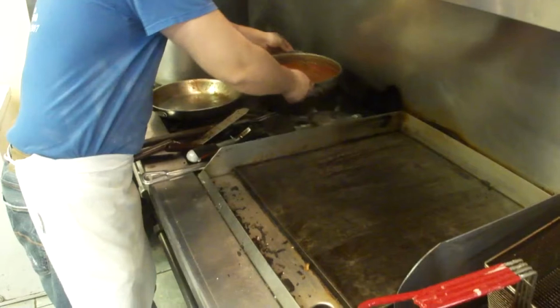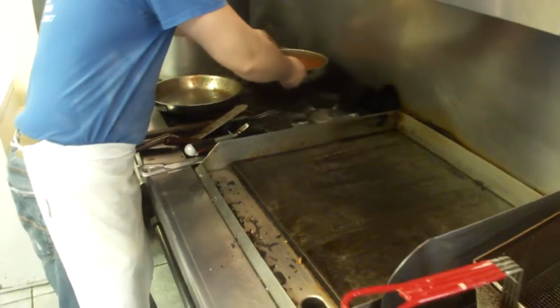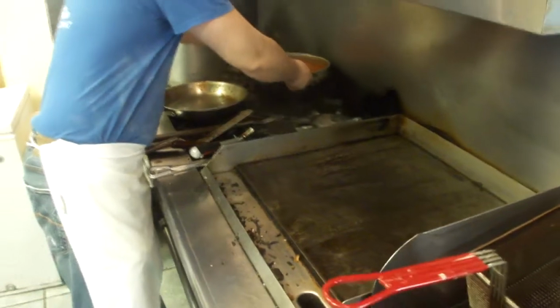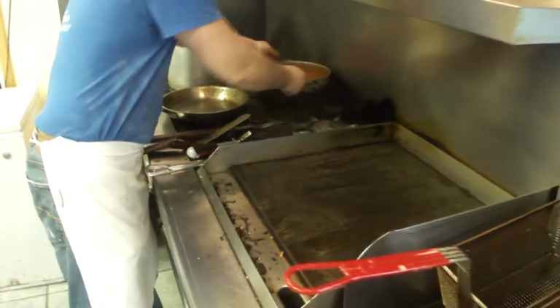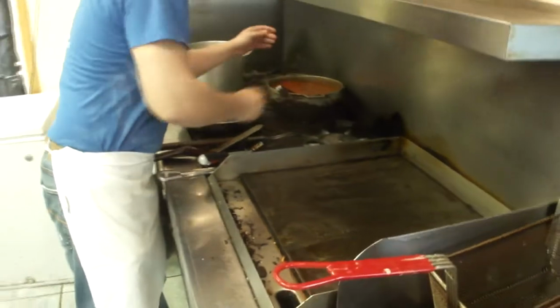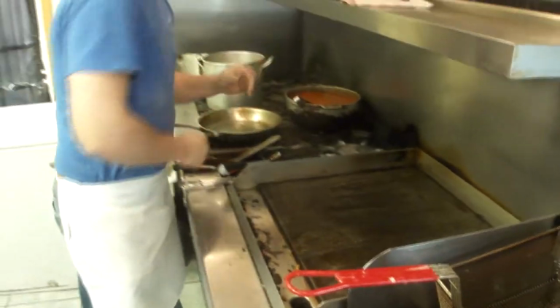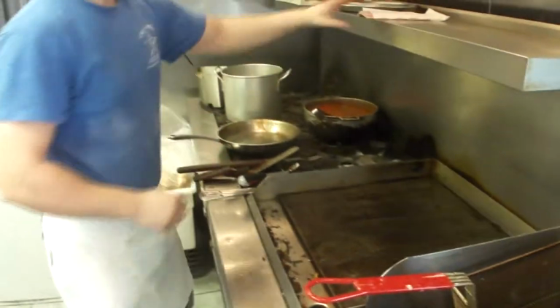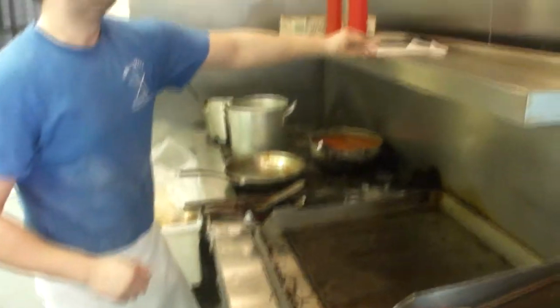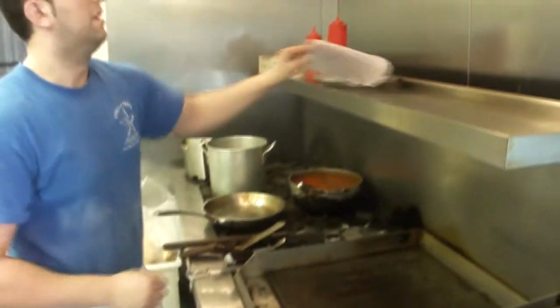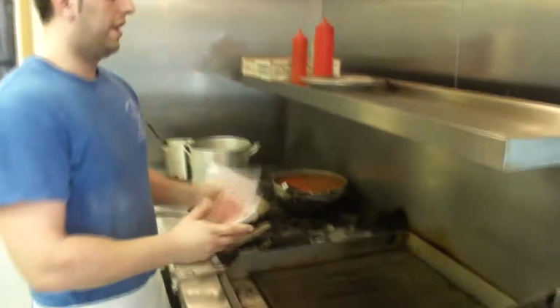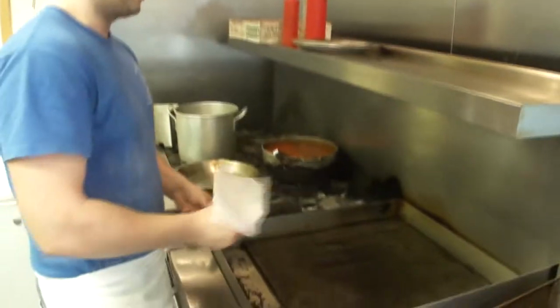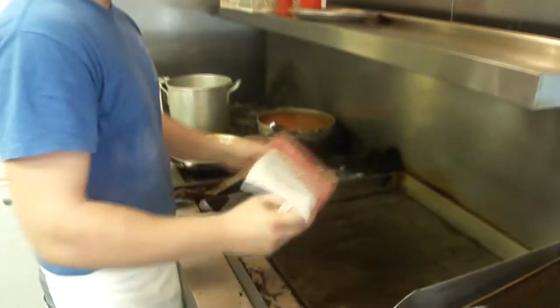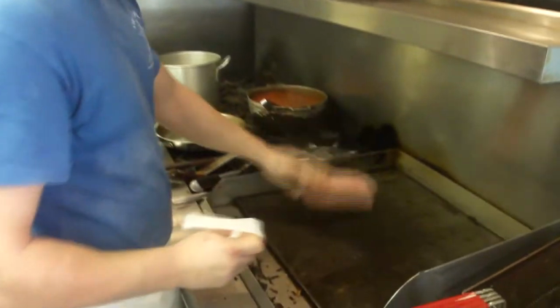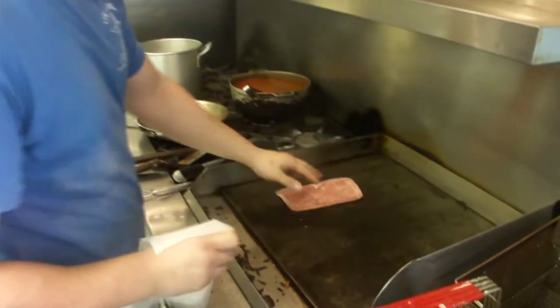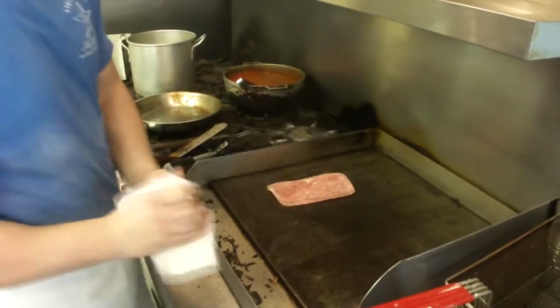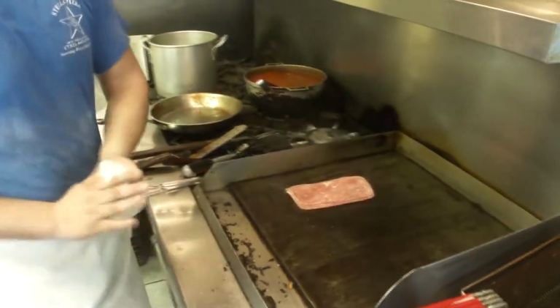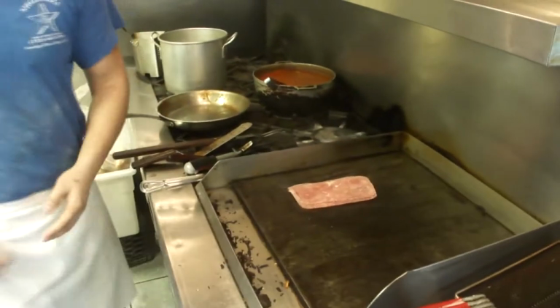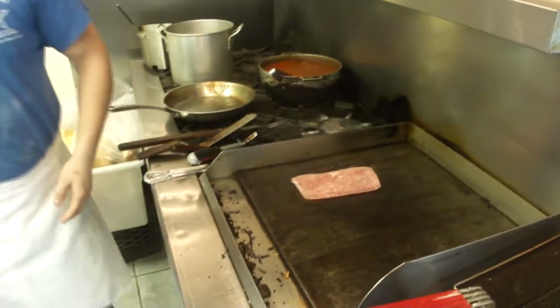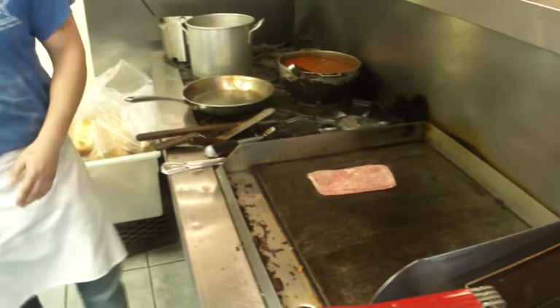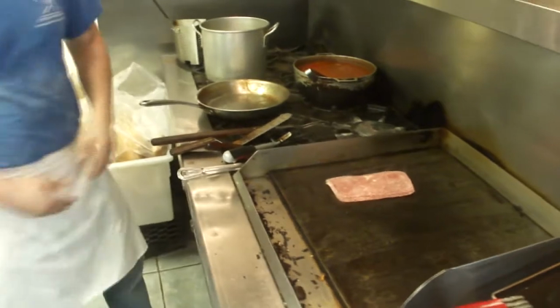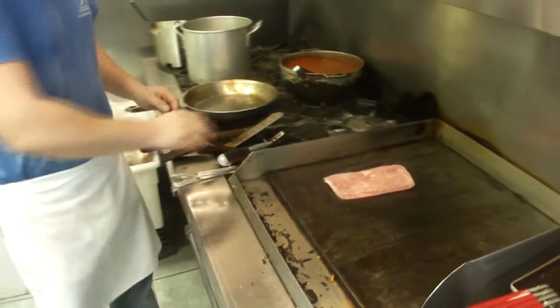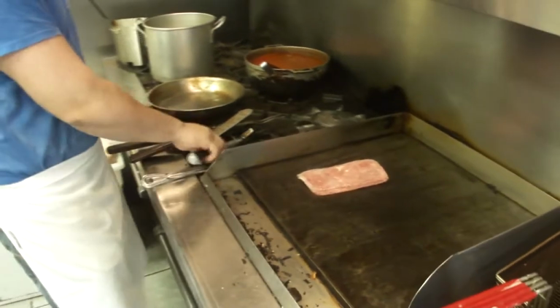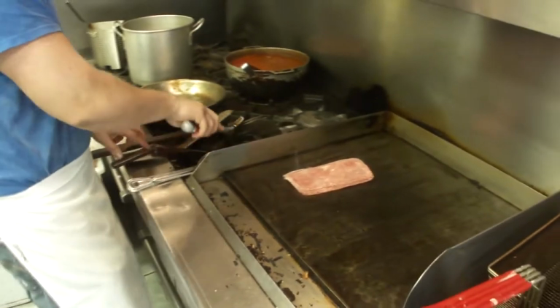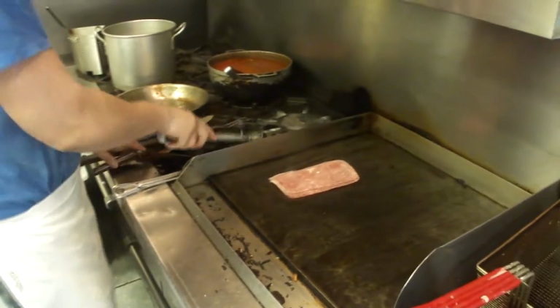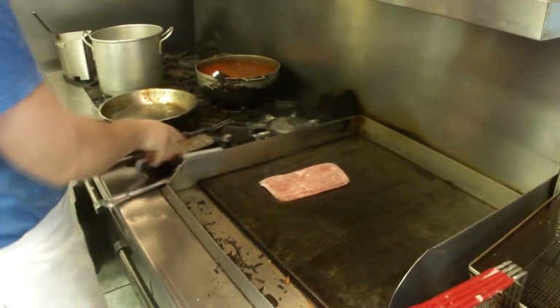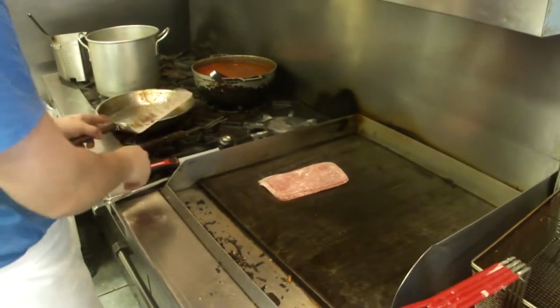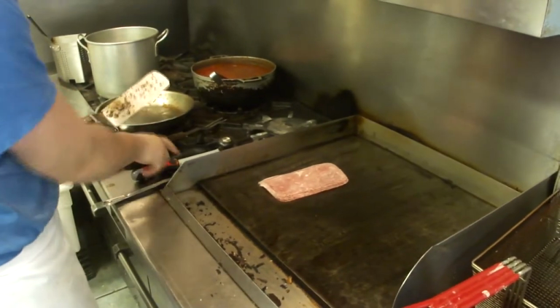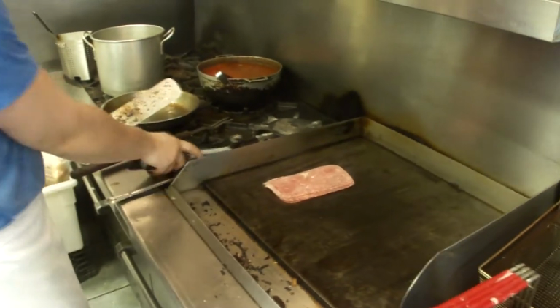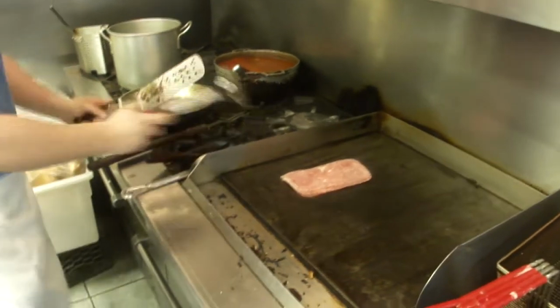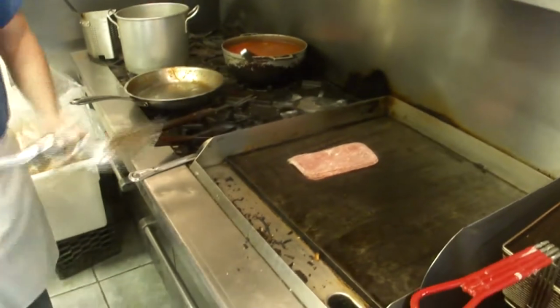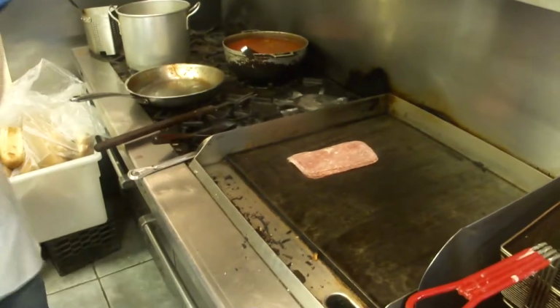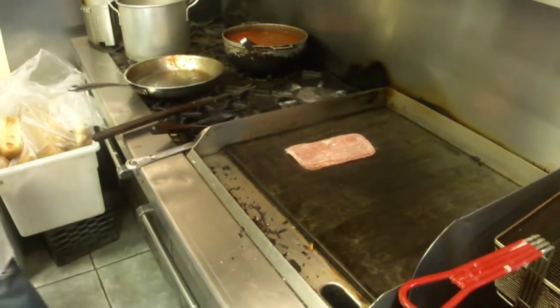We're on now. Alright, we're going to do a cheesesteak, our famous cheesesteak. We're known for this — for many years.